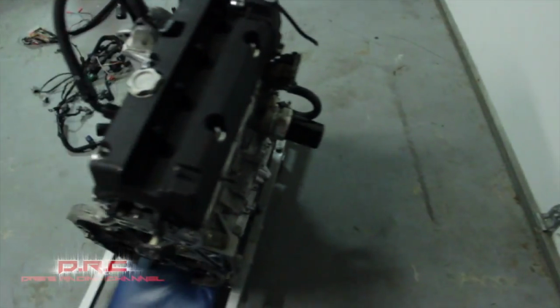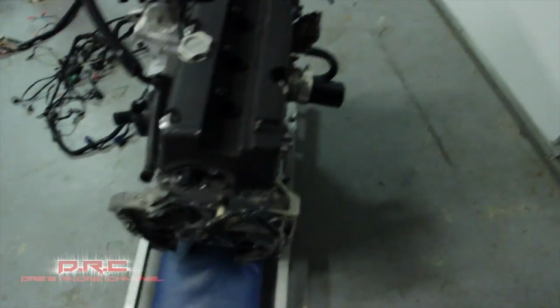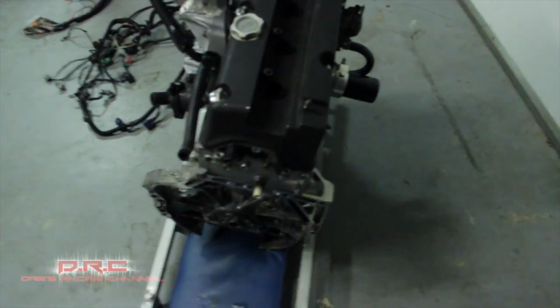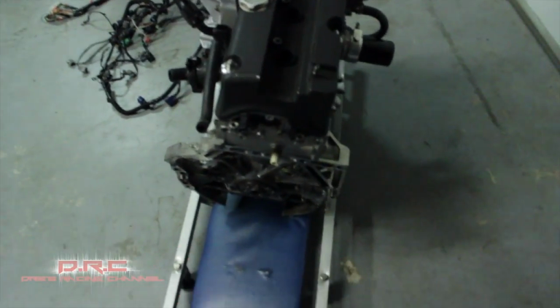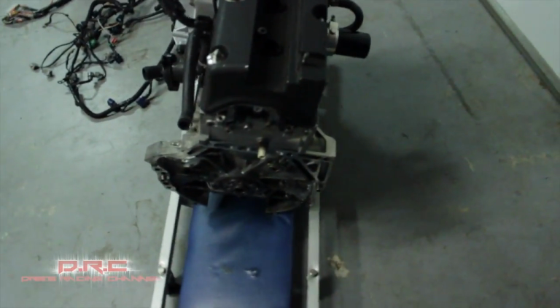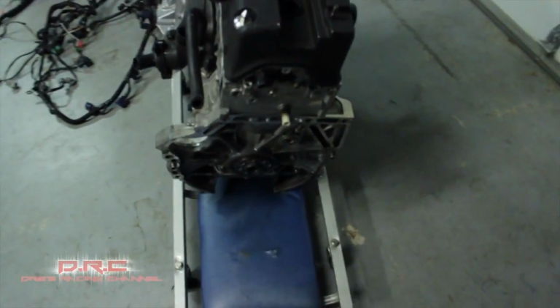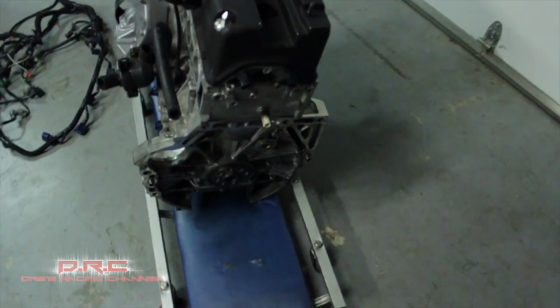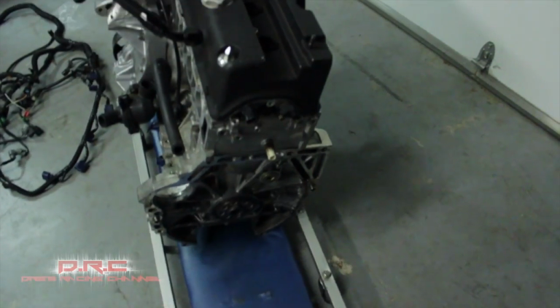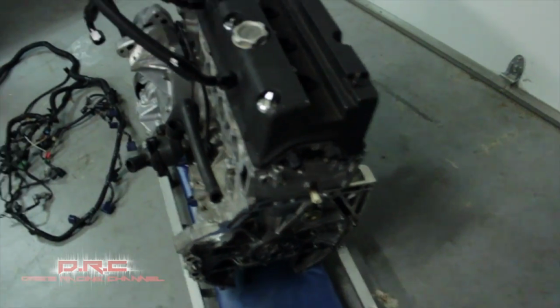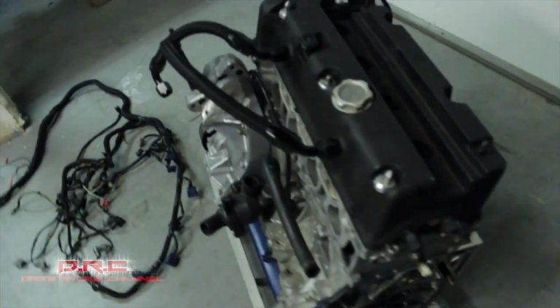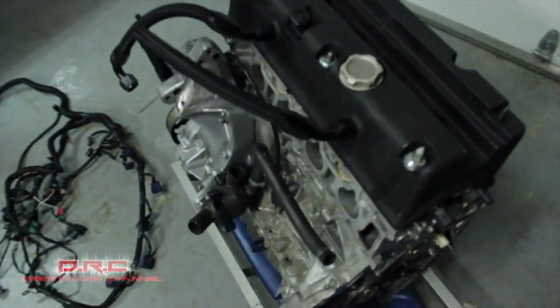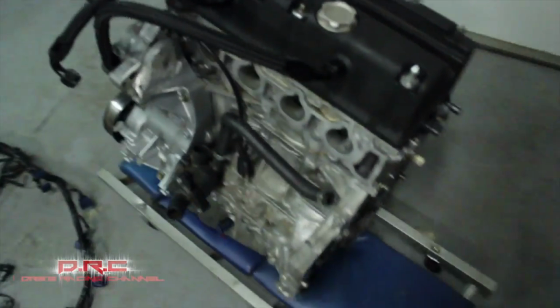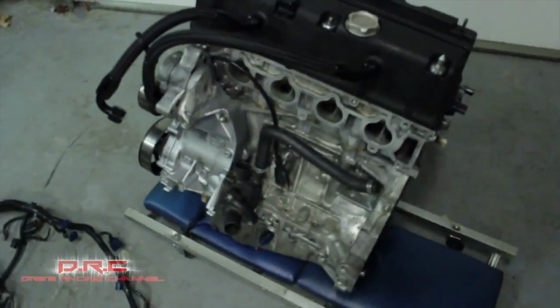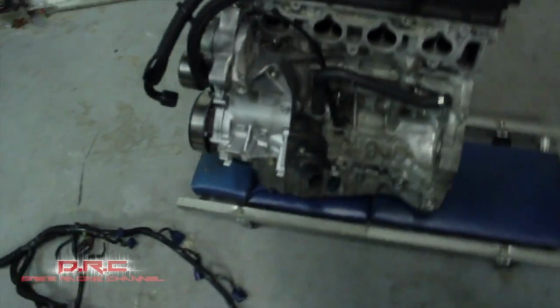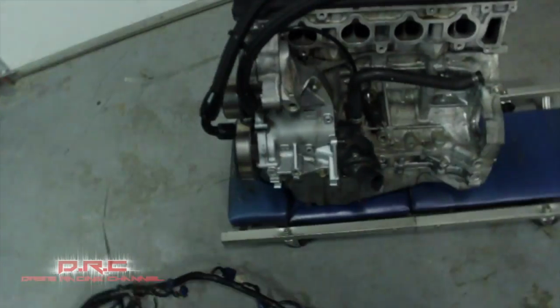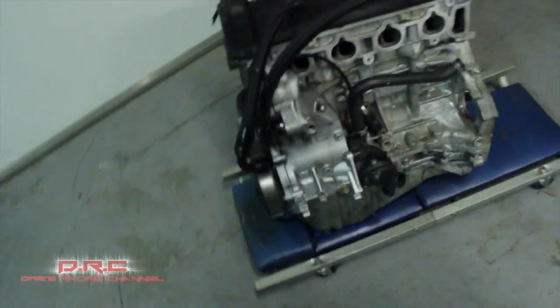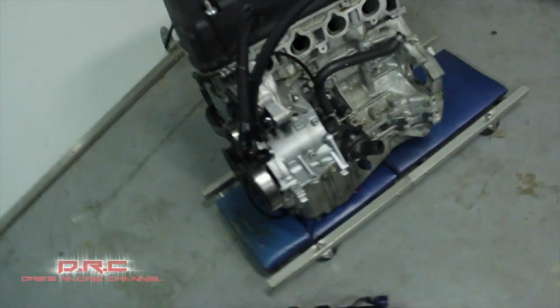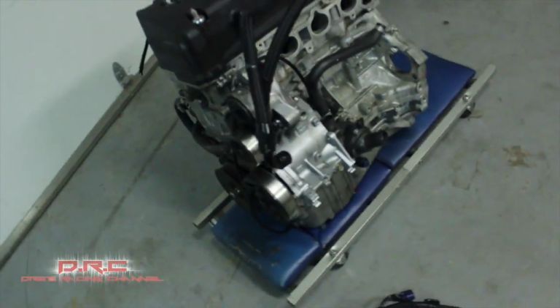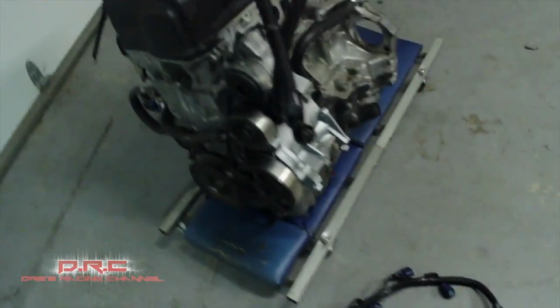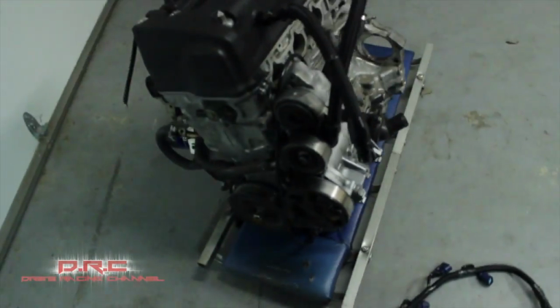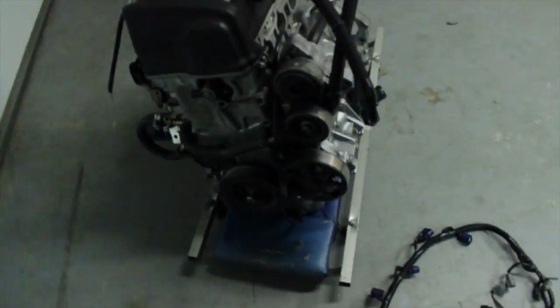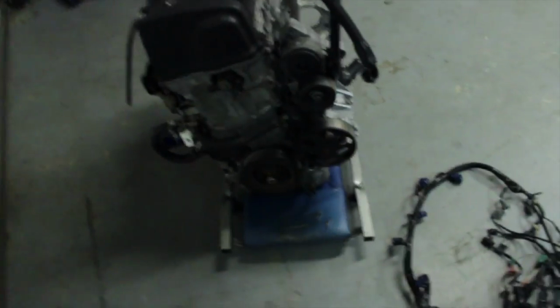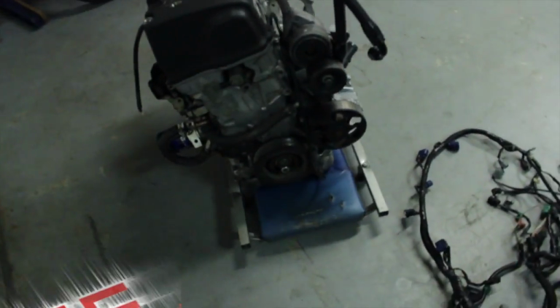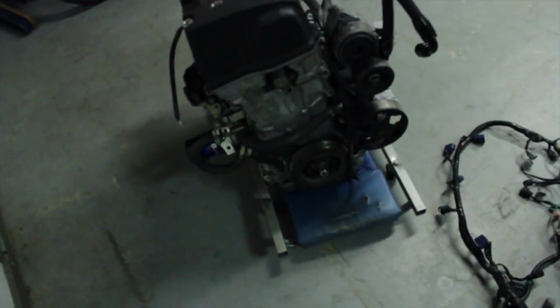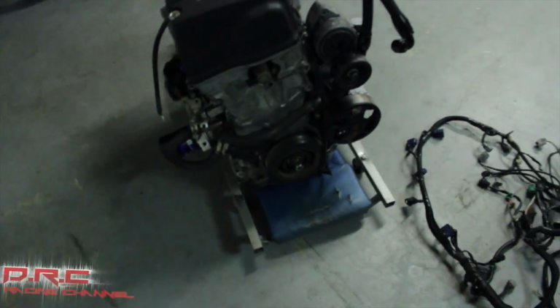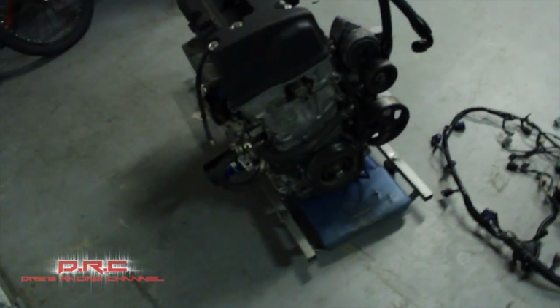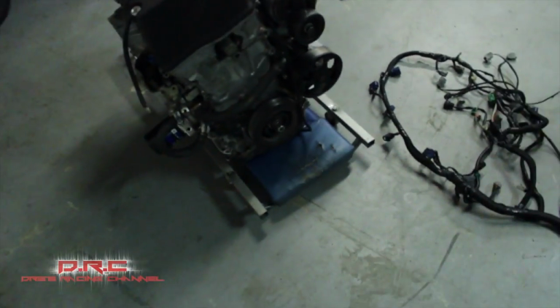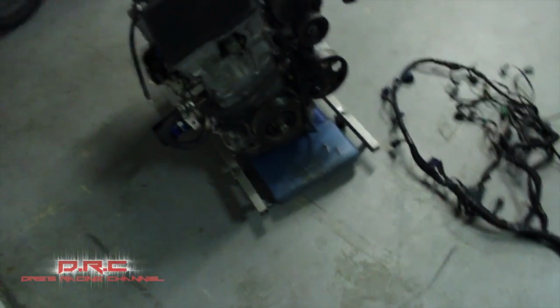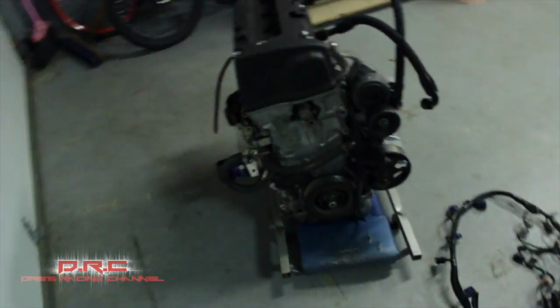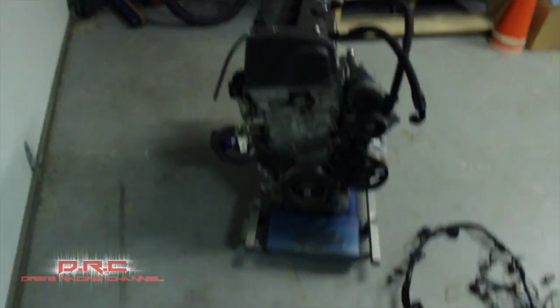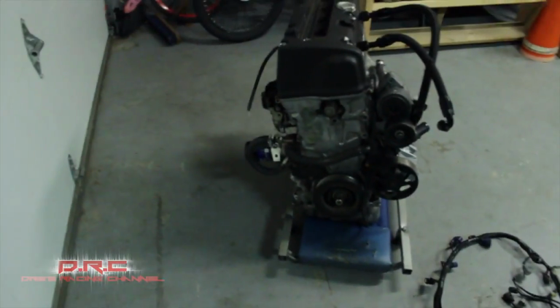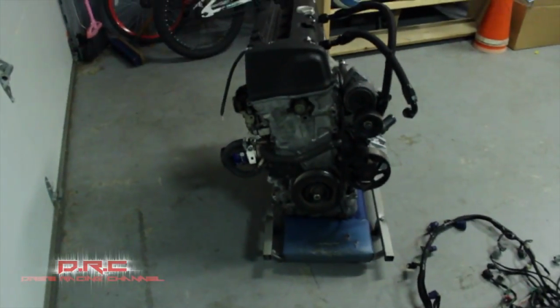It's built and ready to go now. It's a clean motor — very clean.